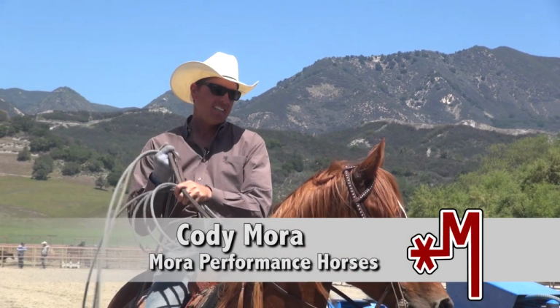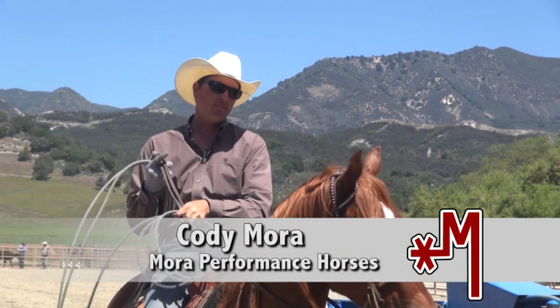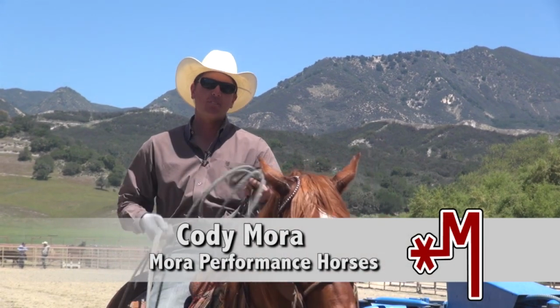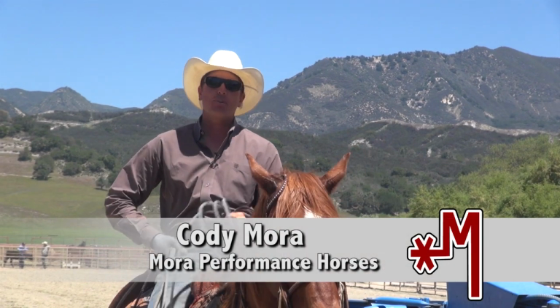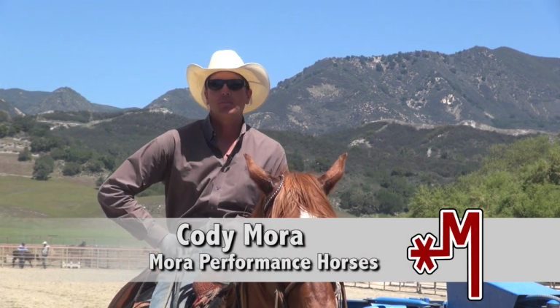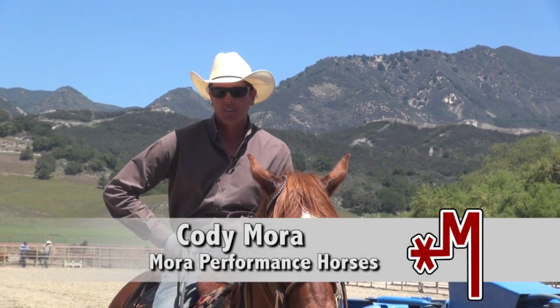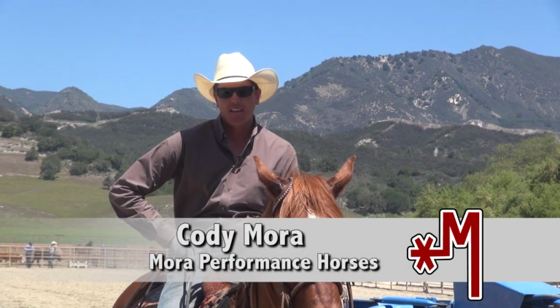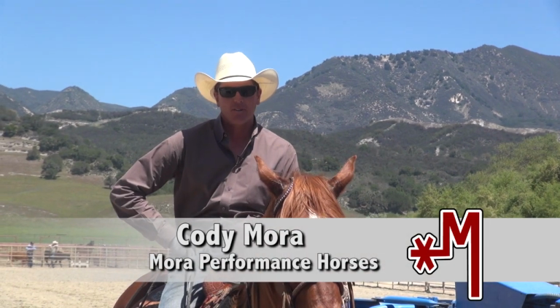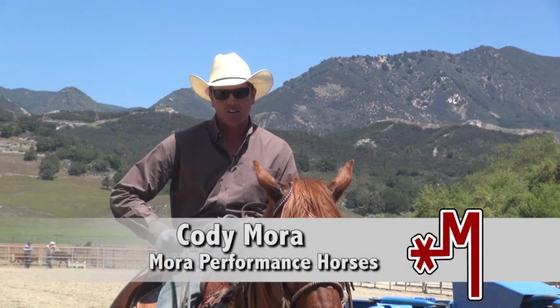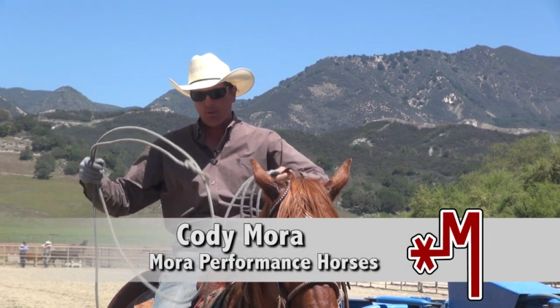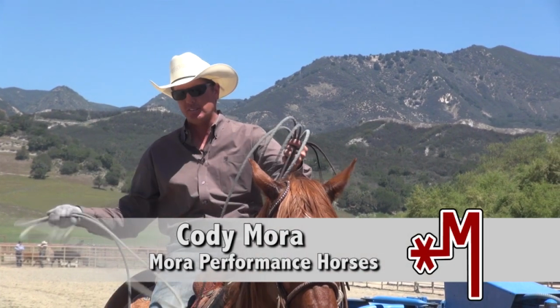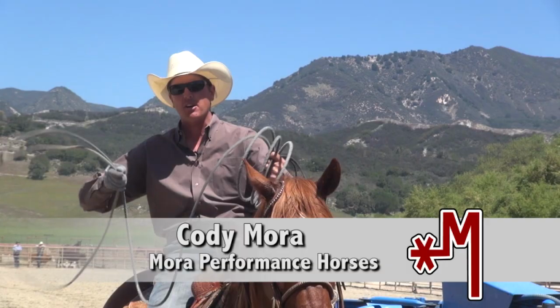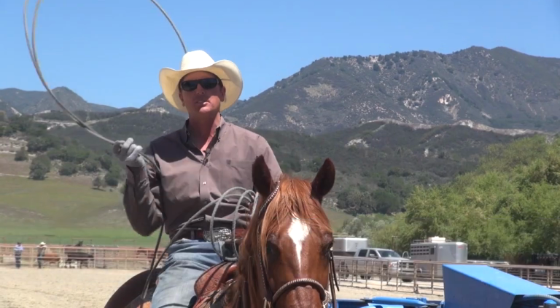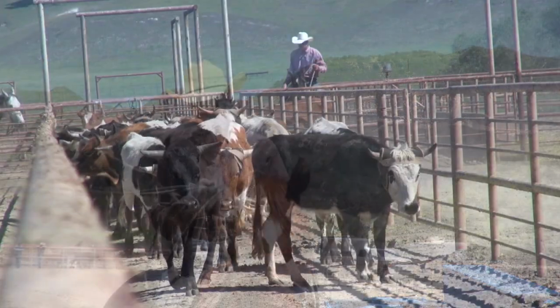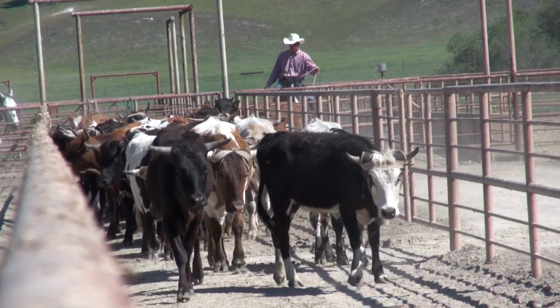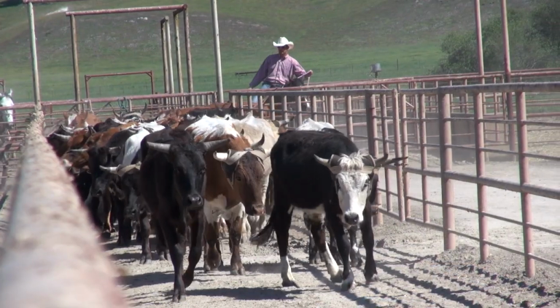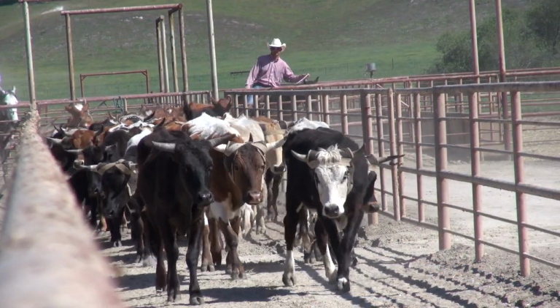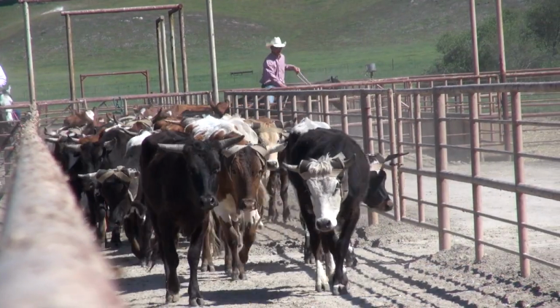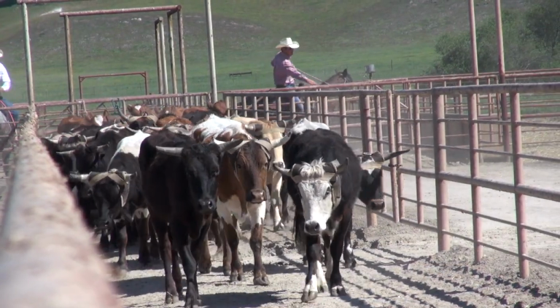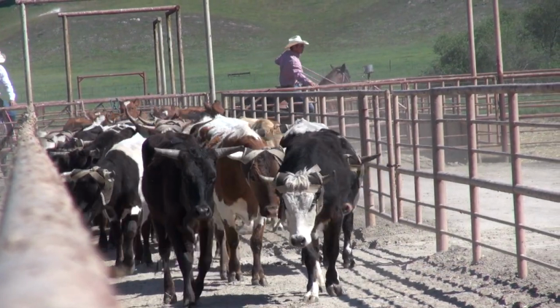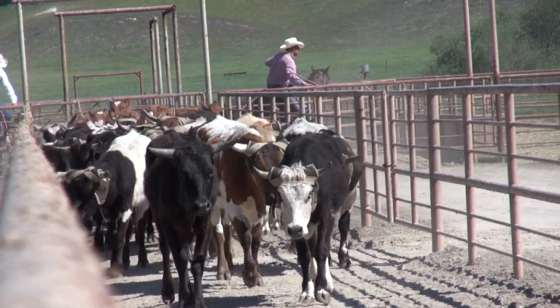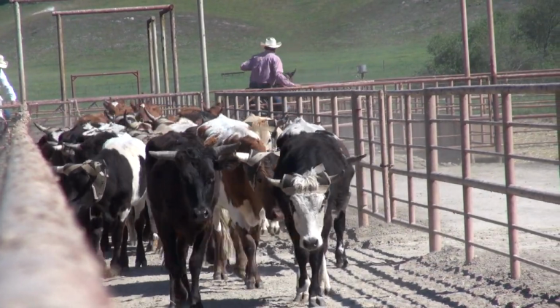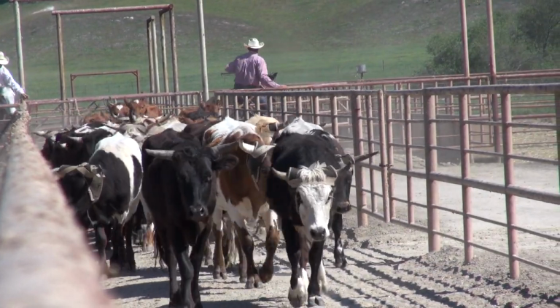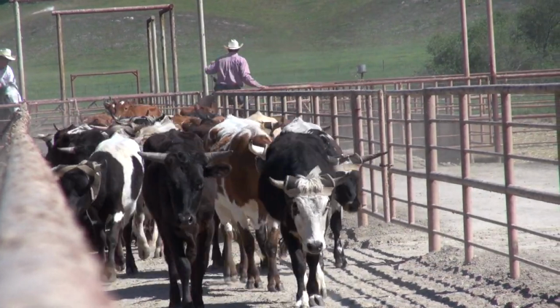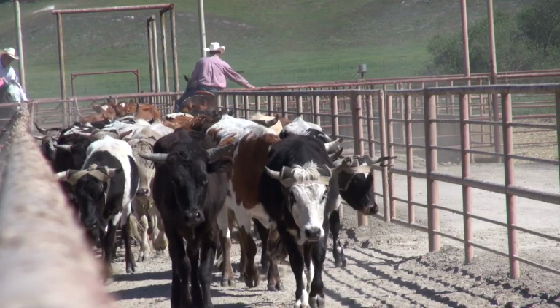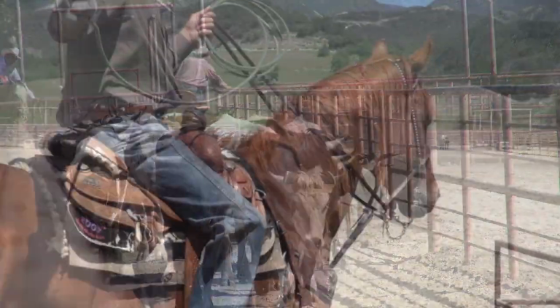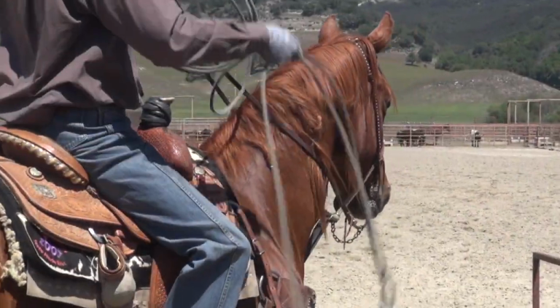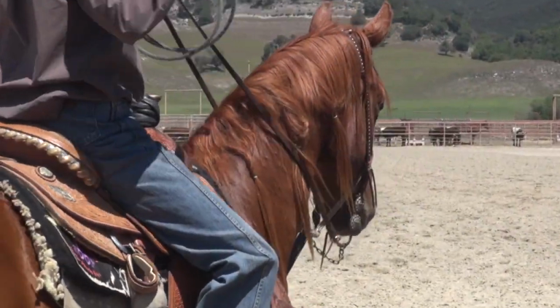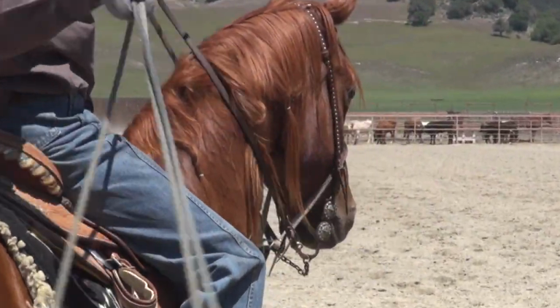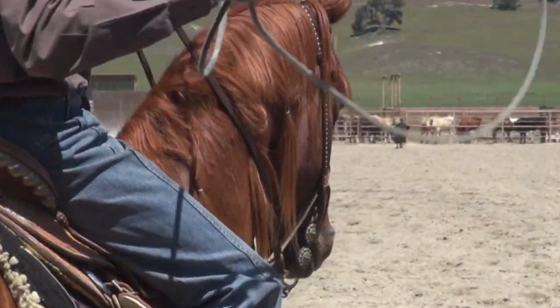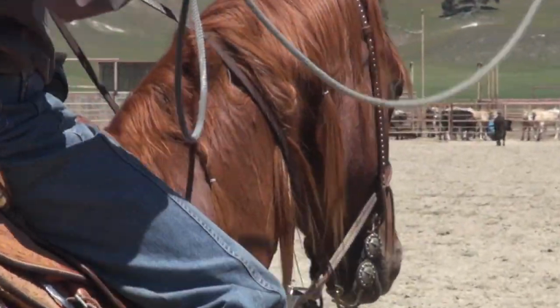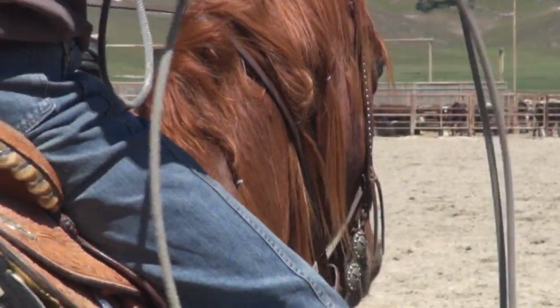Hi, my name is Cody Moore. I'm from Rural Grande, California. I train rope horses and reining cow horses. I rope five, six days a week. Just training horses, I just try to keep these horses relaxed and liking their job.